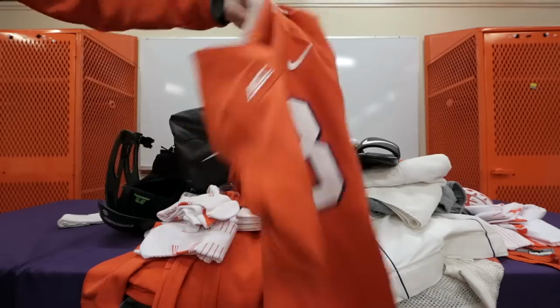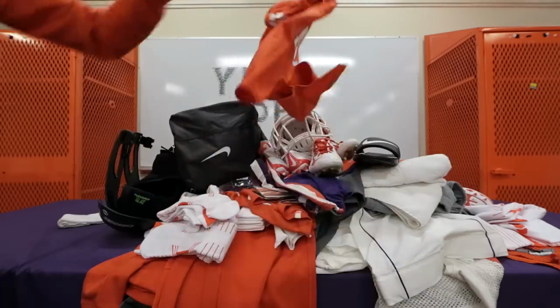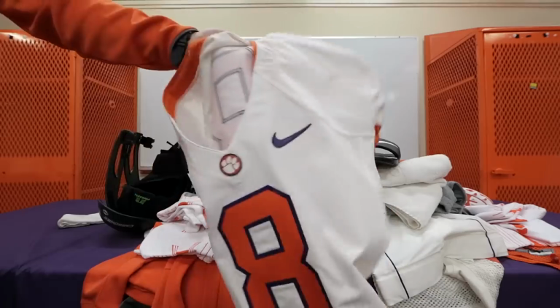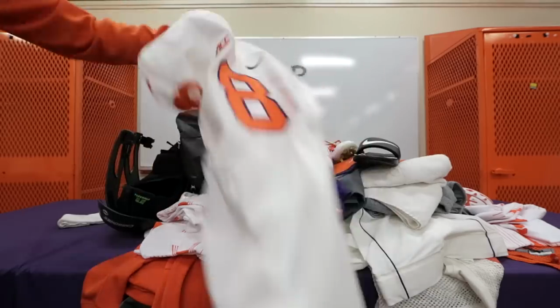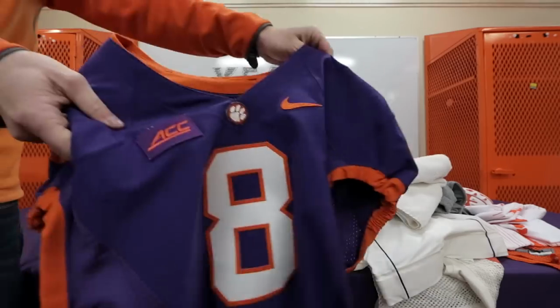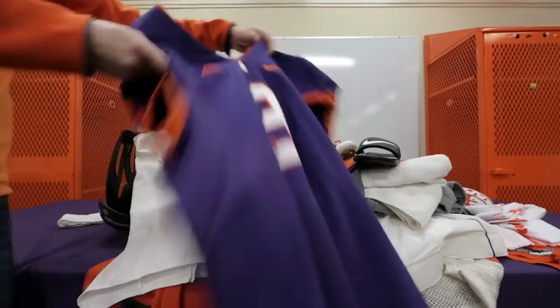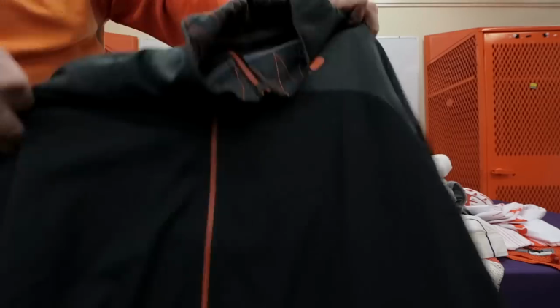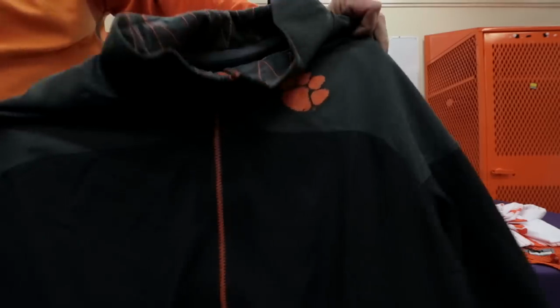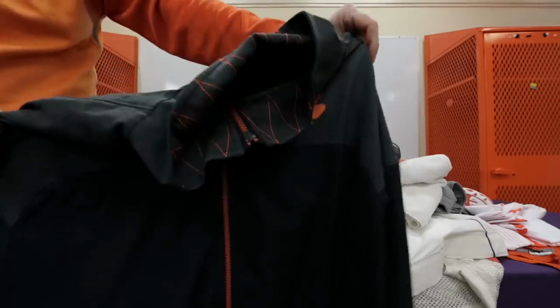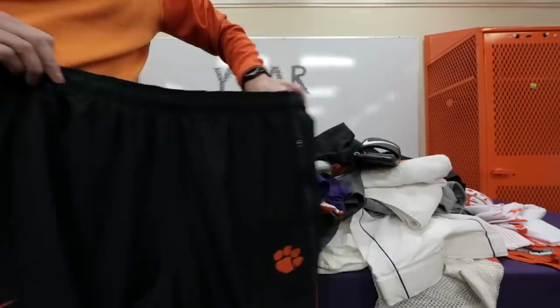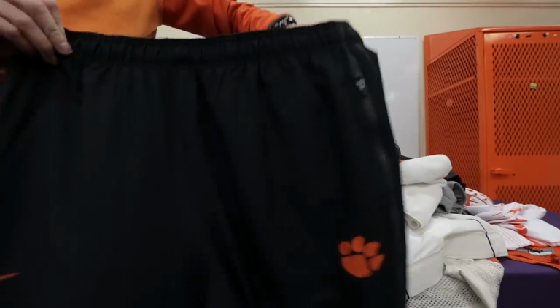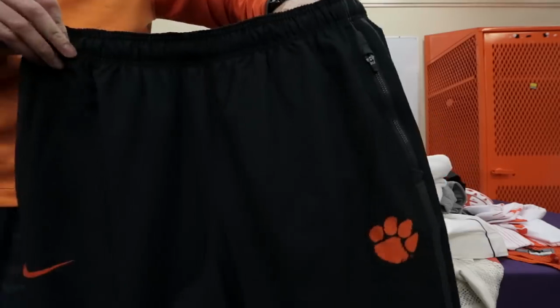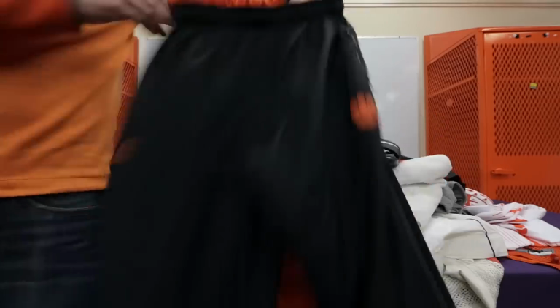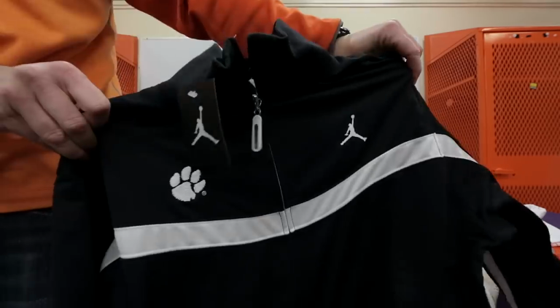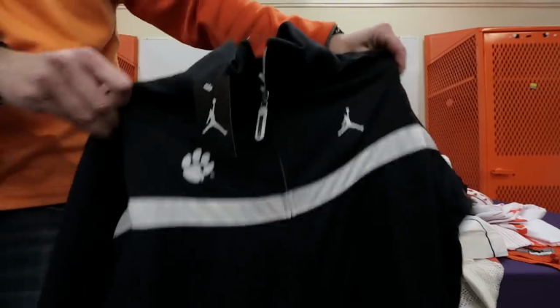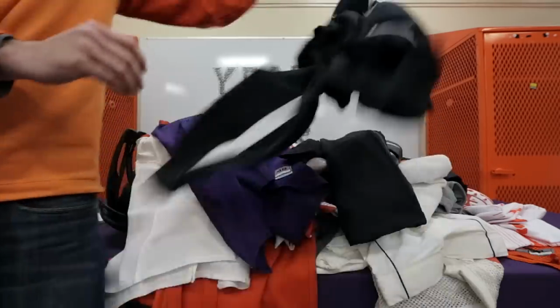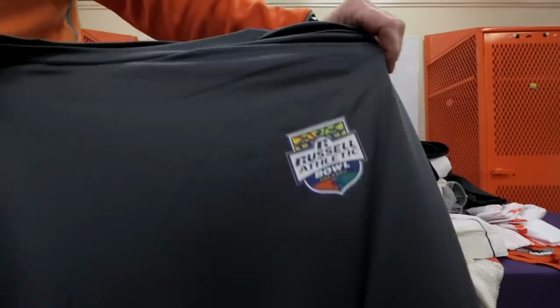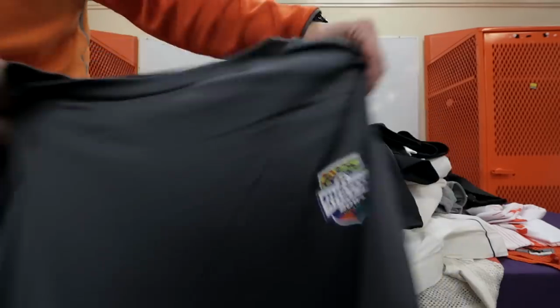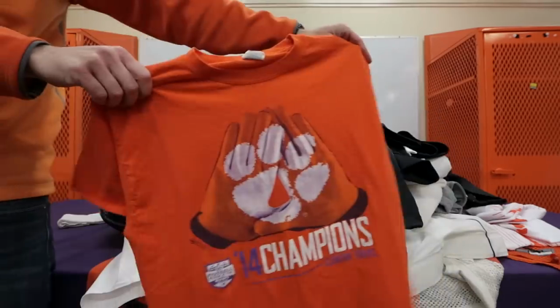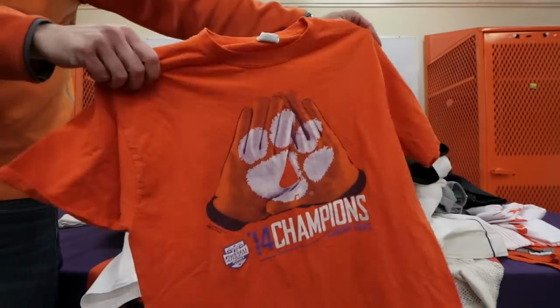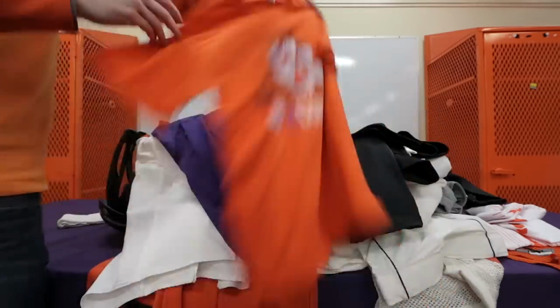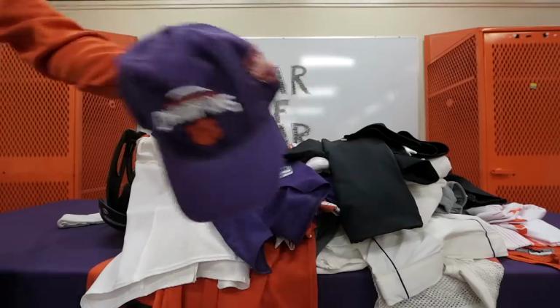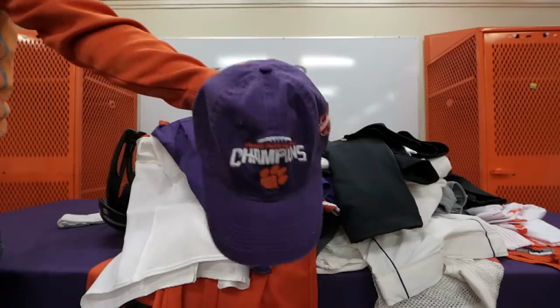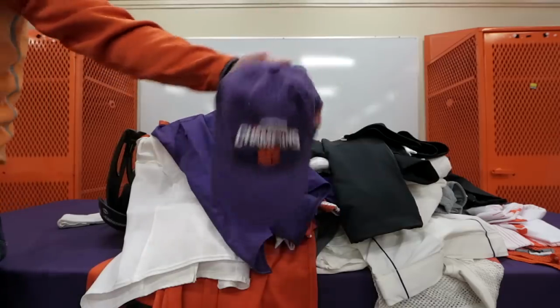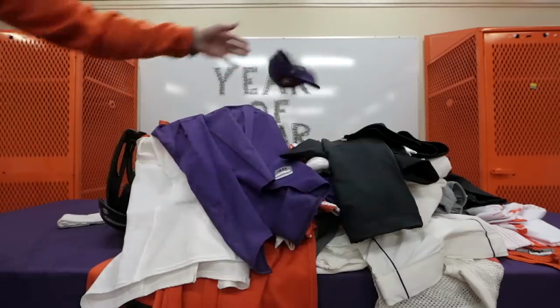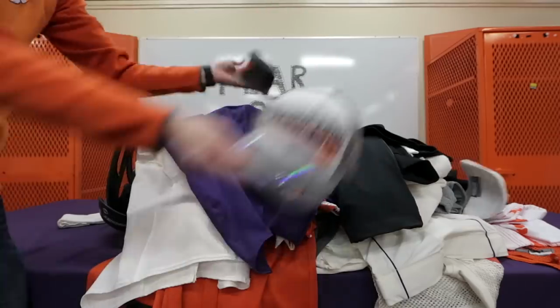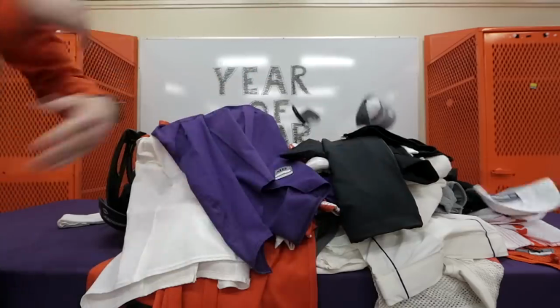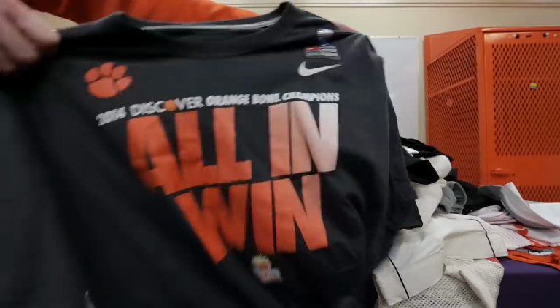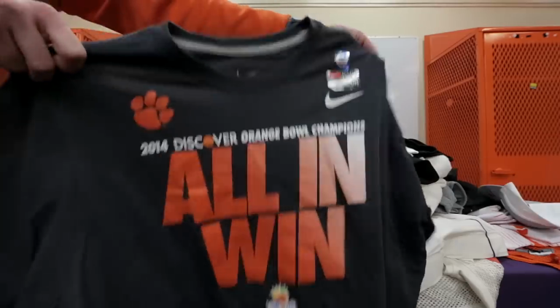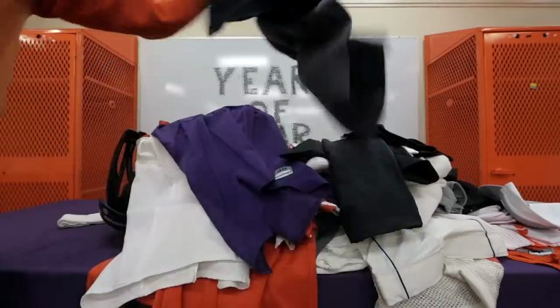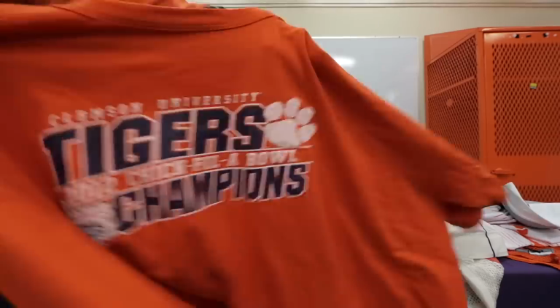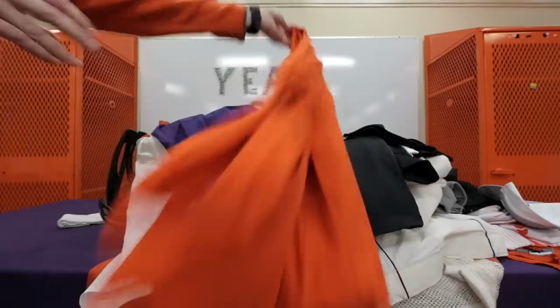Orange jersey, white jersey, purple jersey, first bowl travel suit, second bowl travel suit, Jordan travel suit, bowl dry fit, bowl championship shirt, bowl championship hat, more bowl hats, orange bowl shirts, more bowl shirts.